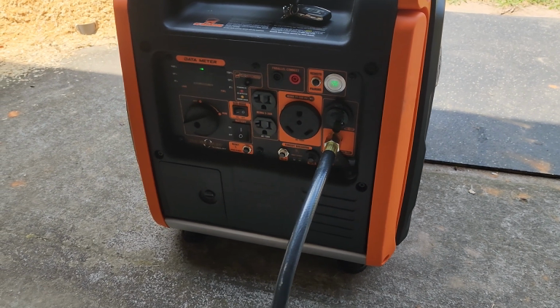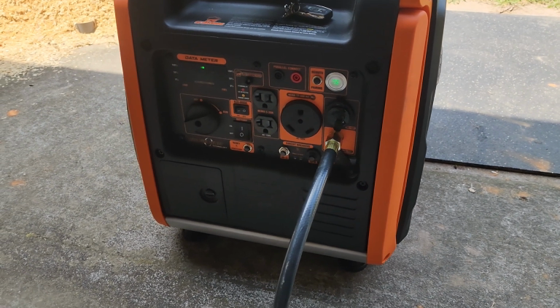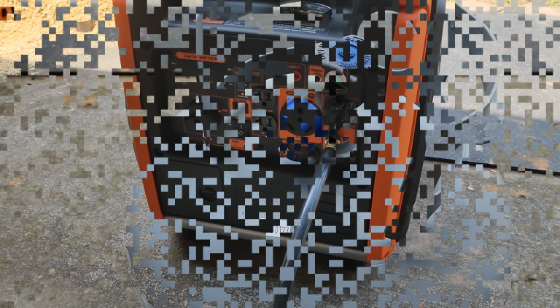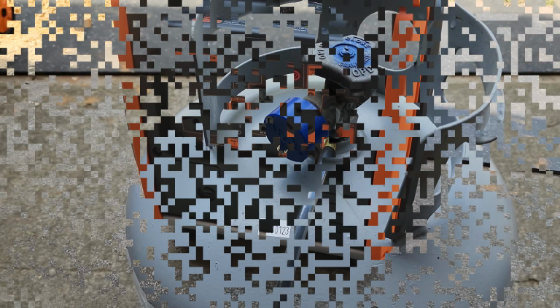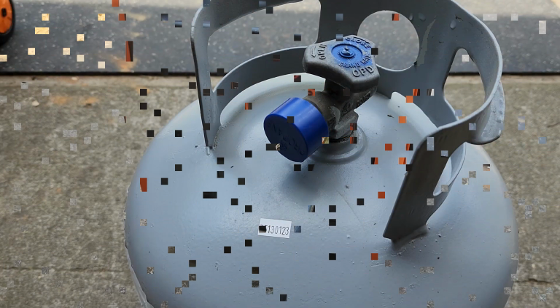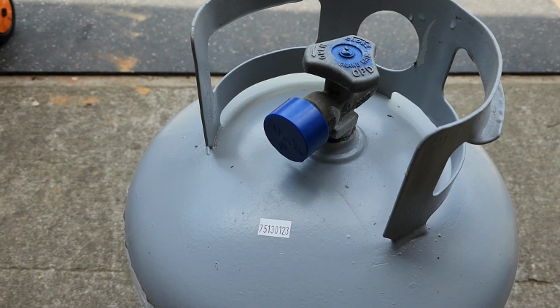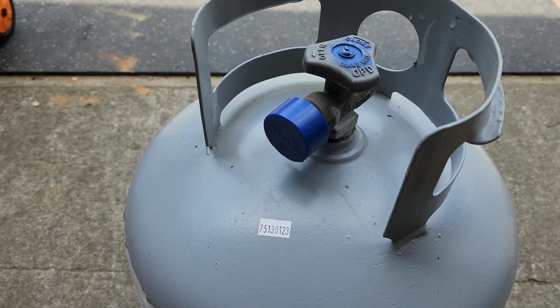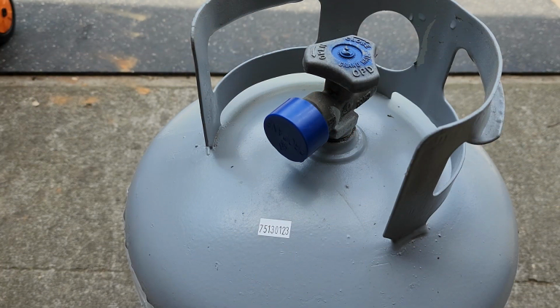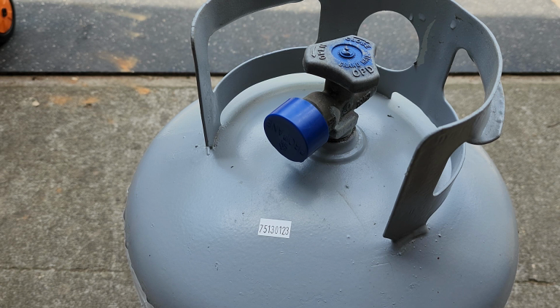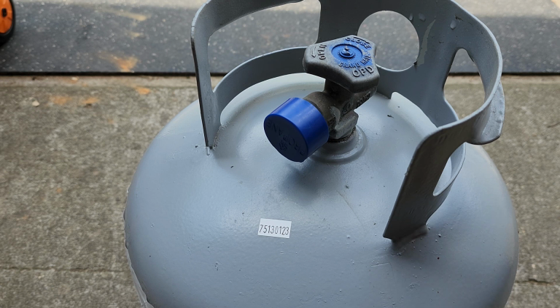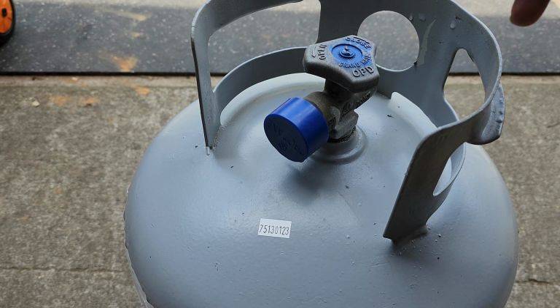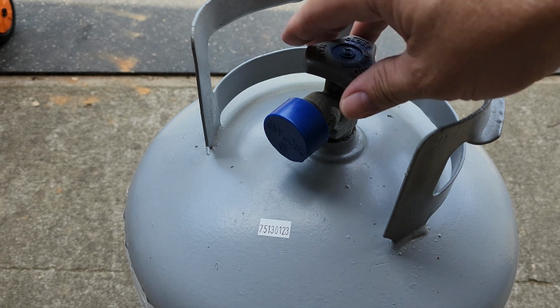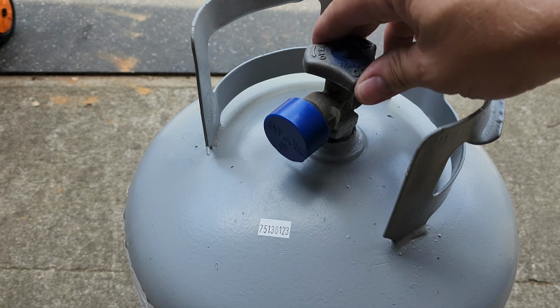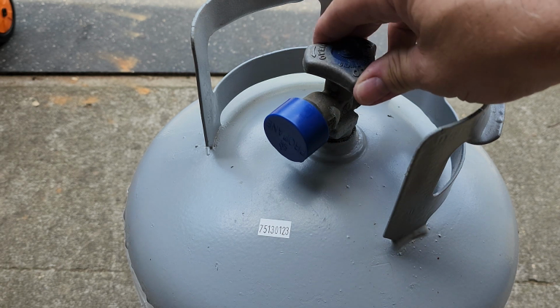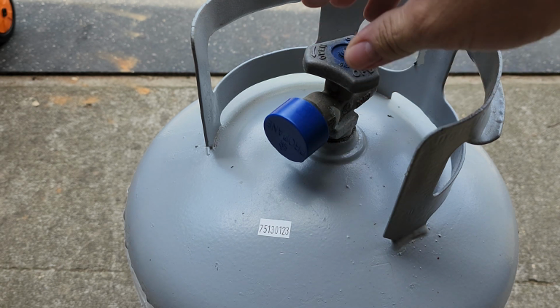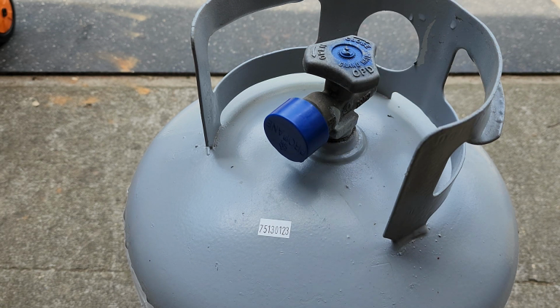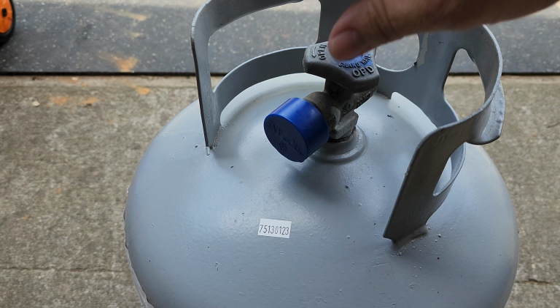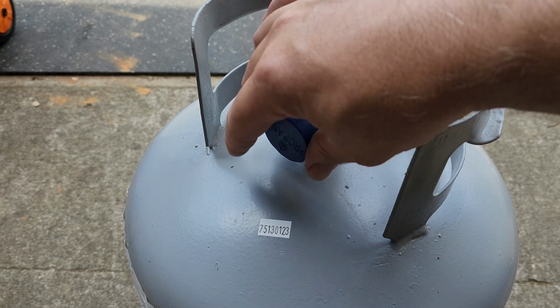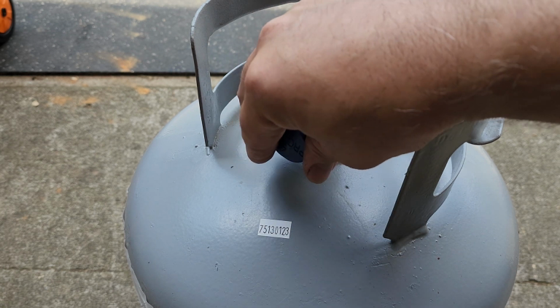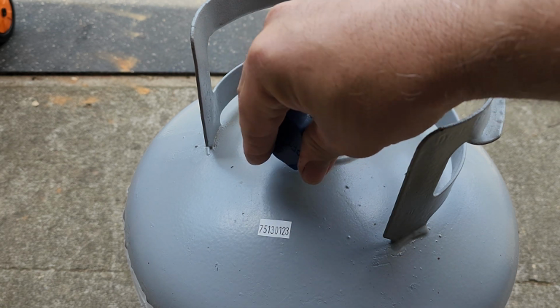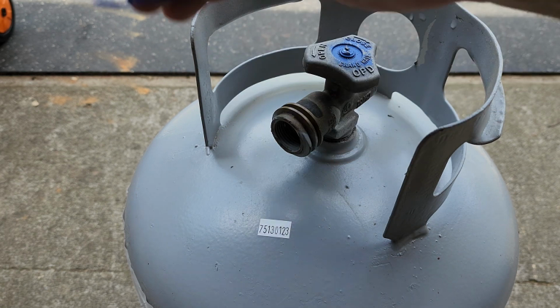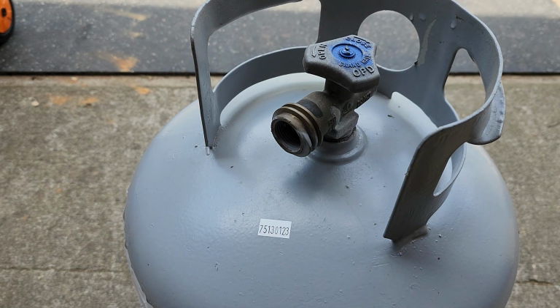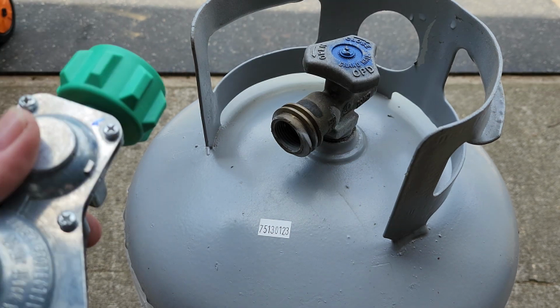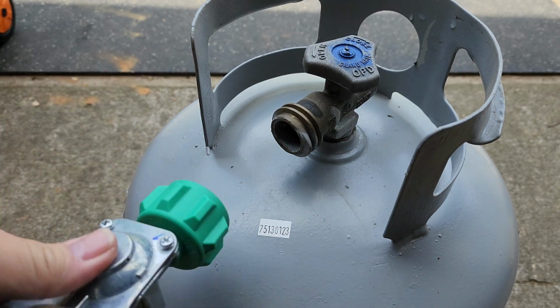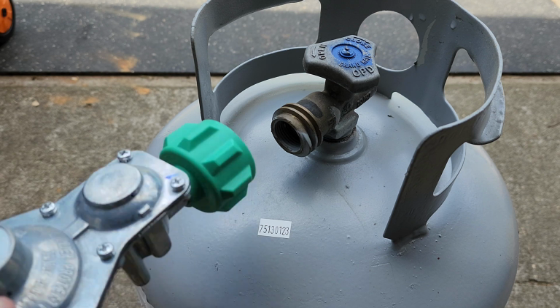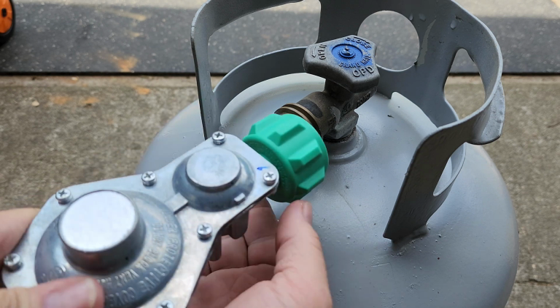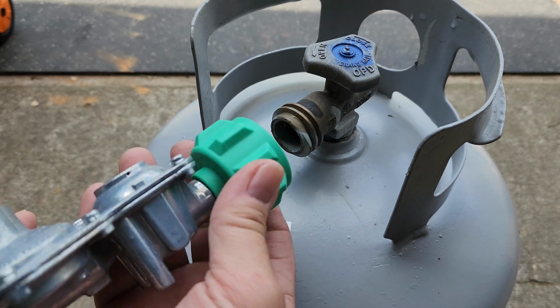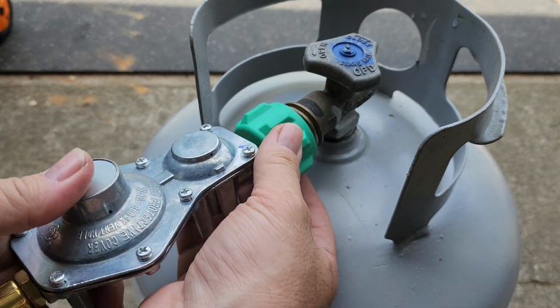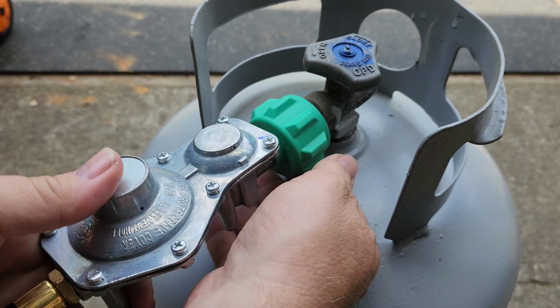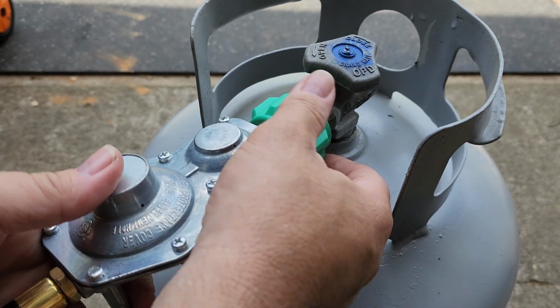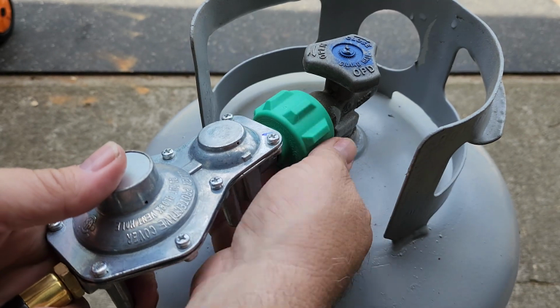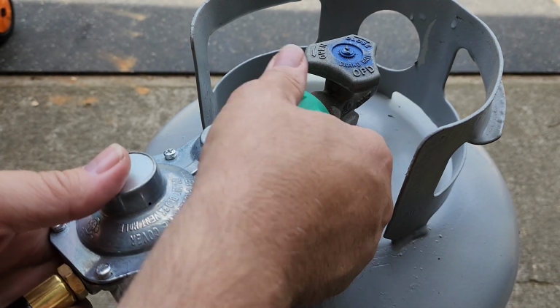First thing you'll do is go to your propane tank, make sure the valve is off, remove your safety cap, and then connect your regulator that came with the generator.